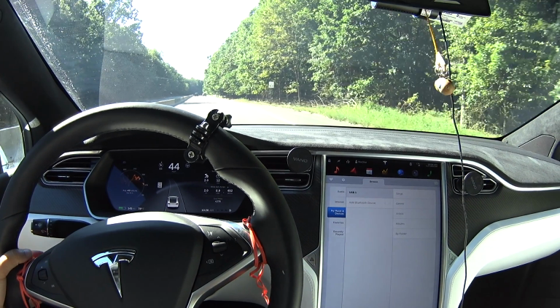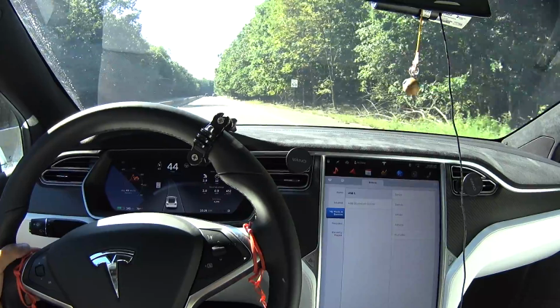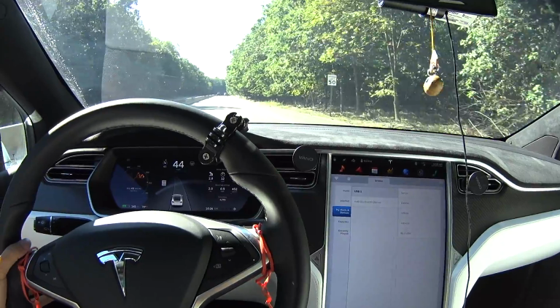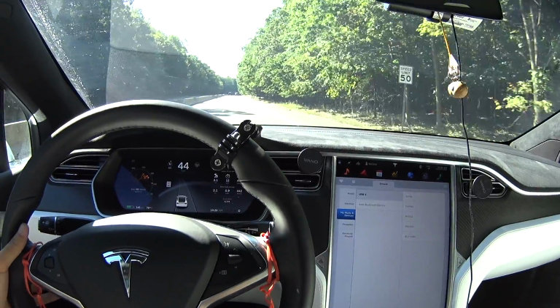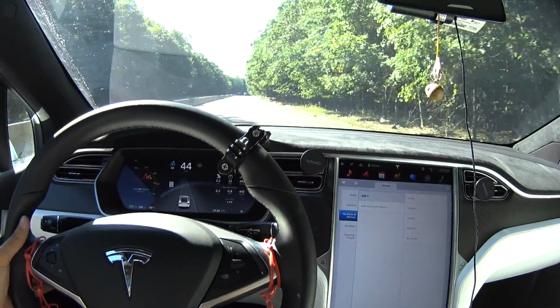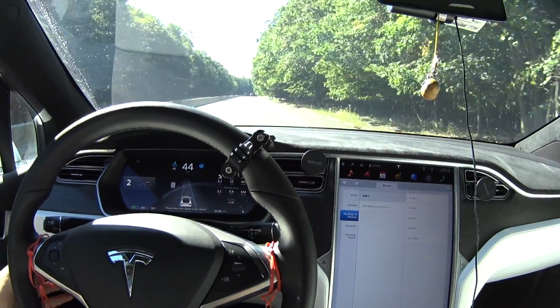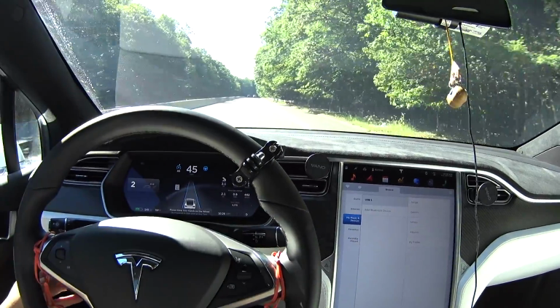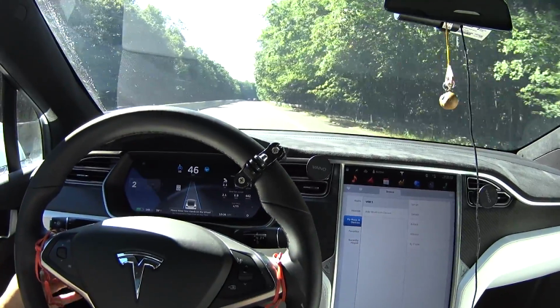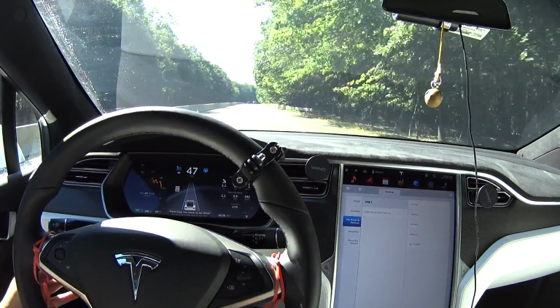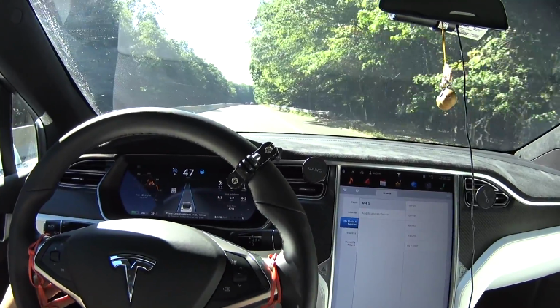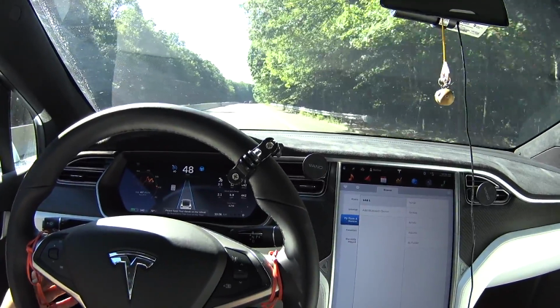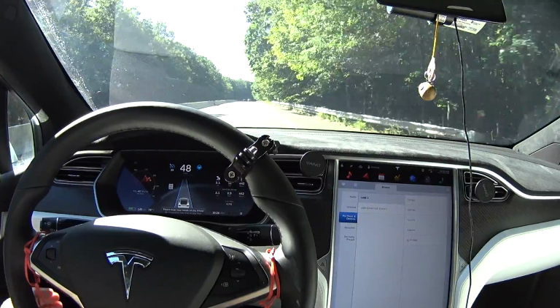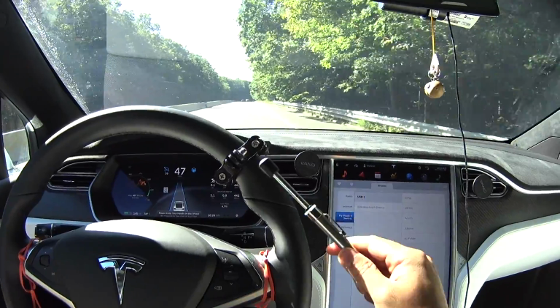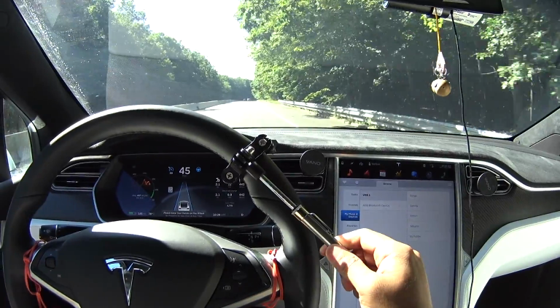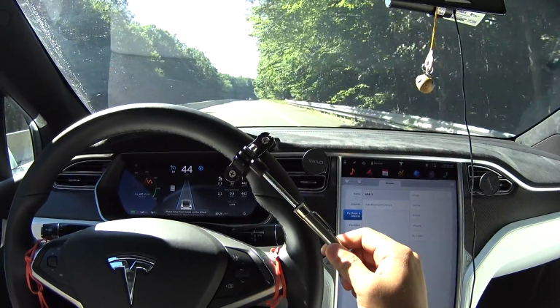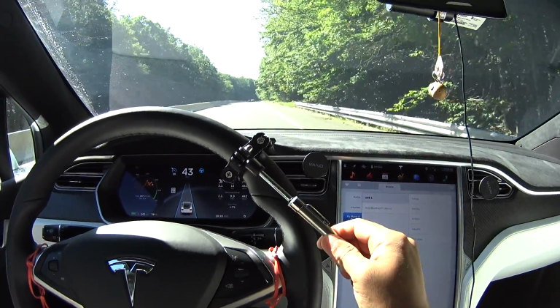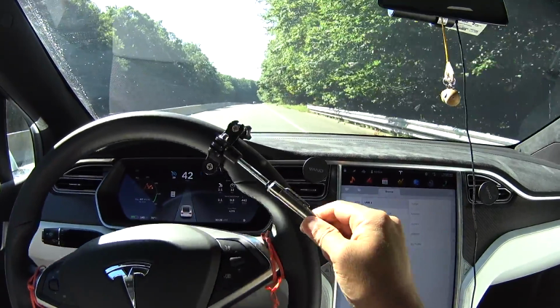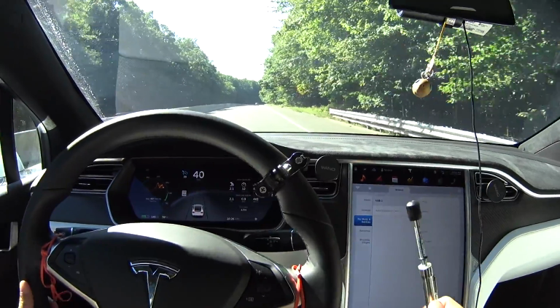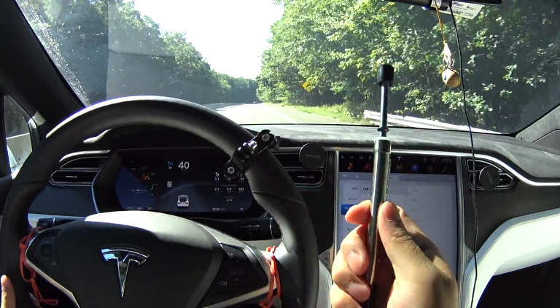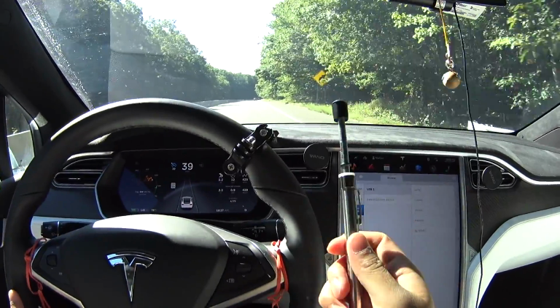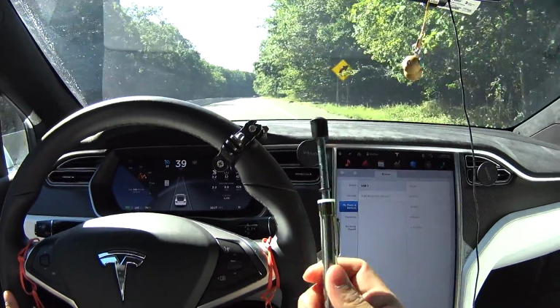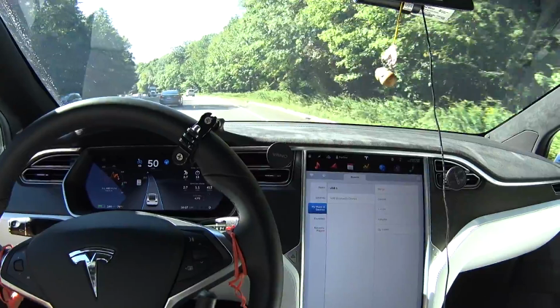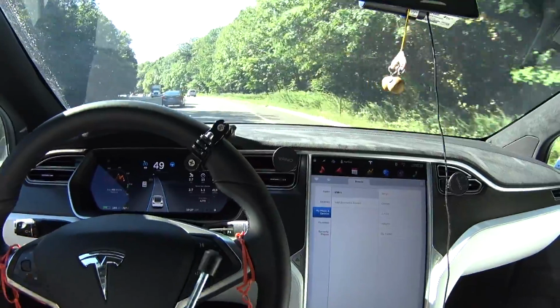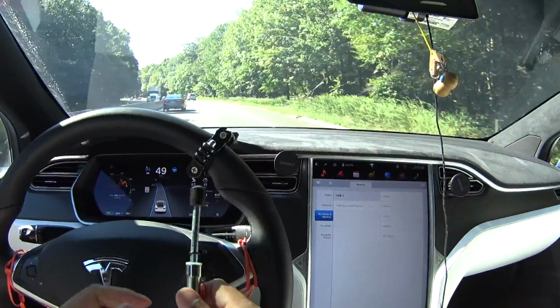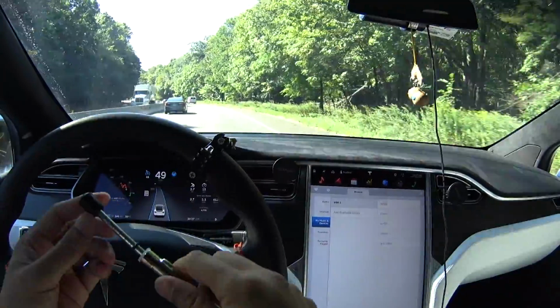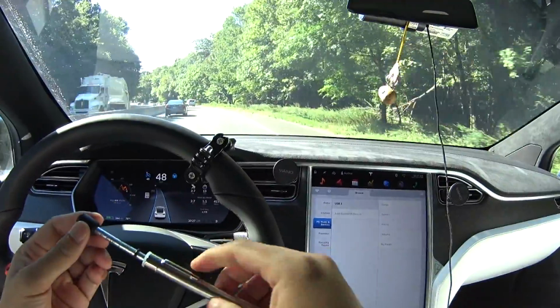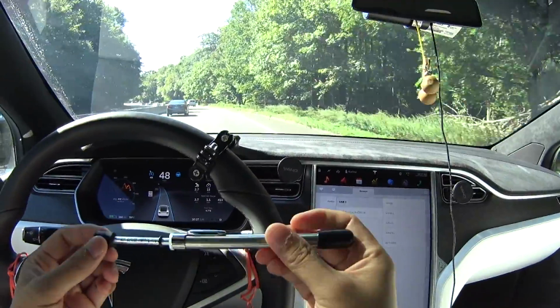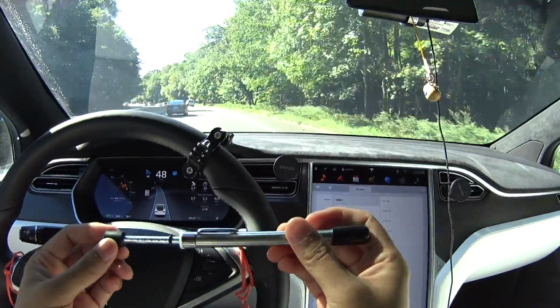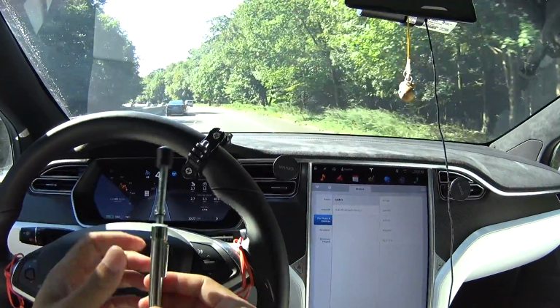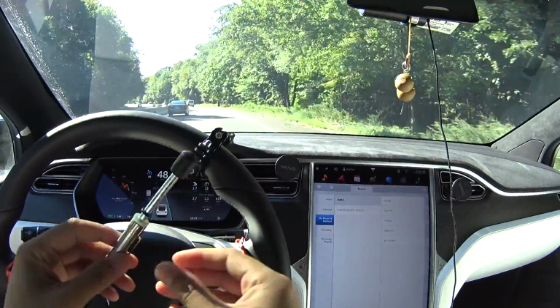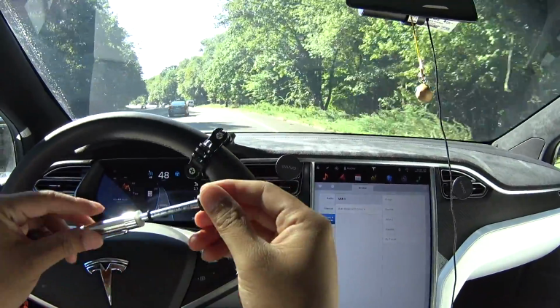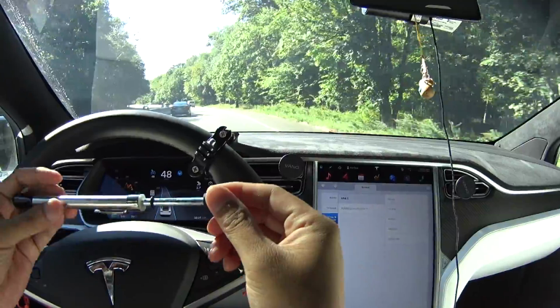Okay, autopilot engaged and we're gonna make it slow and then we're gonna see — there we go. So let's see, I'm looking at this while the car is driving.